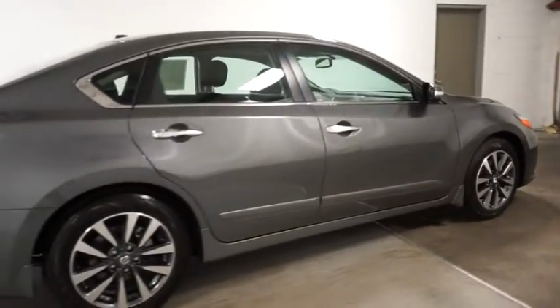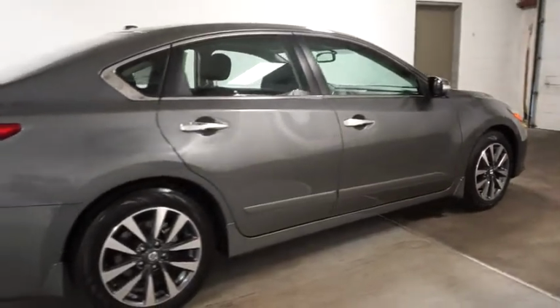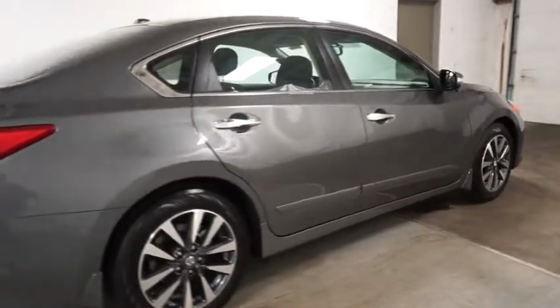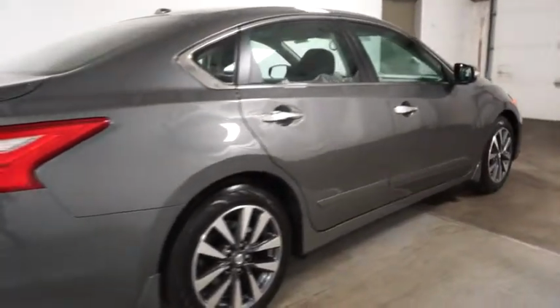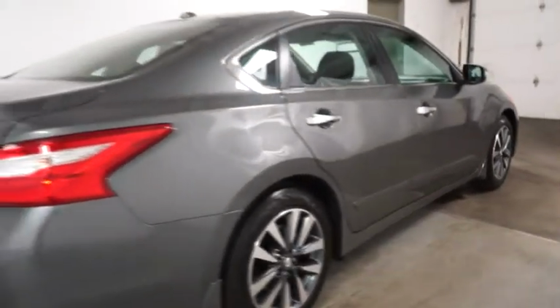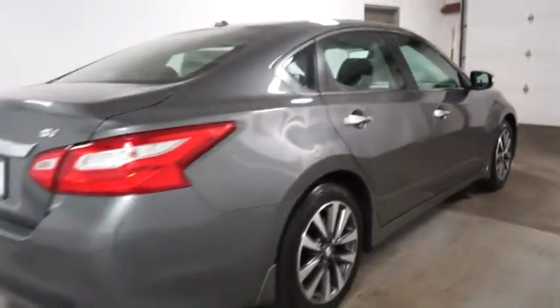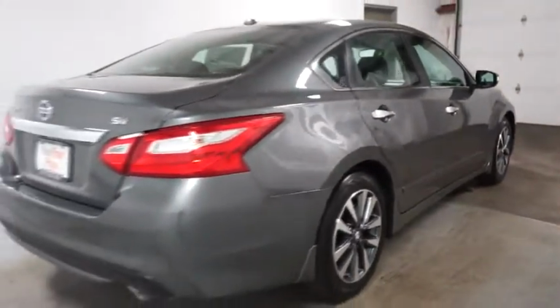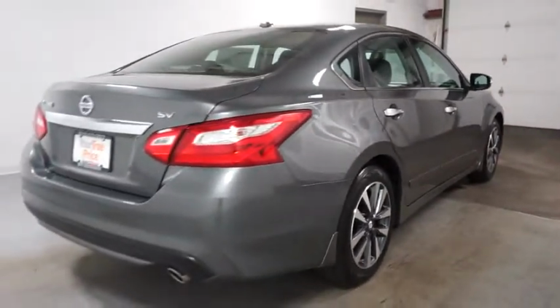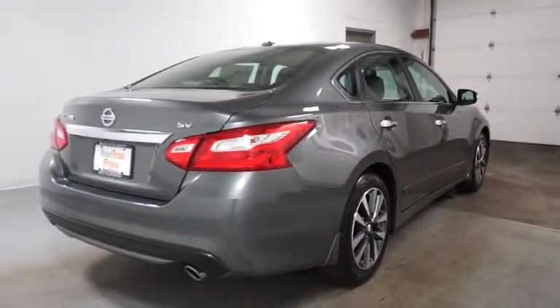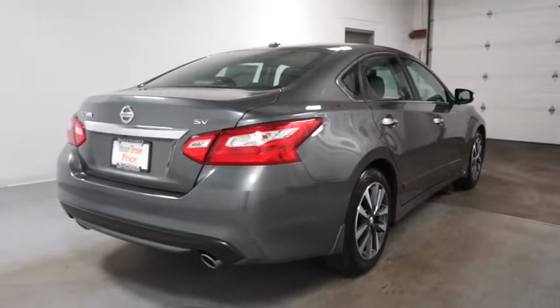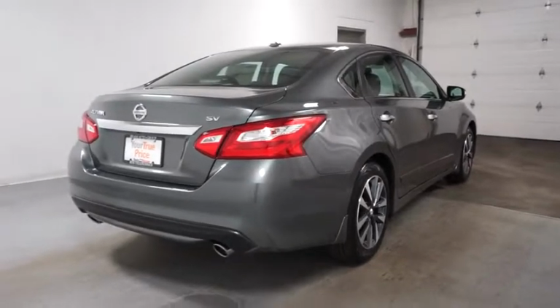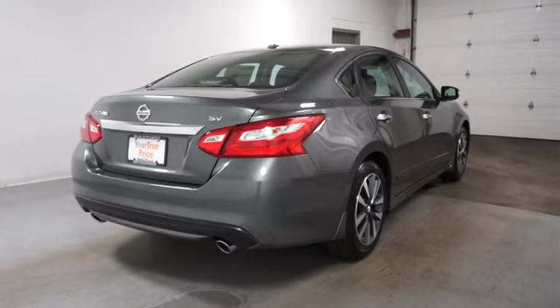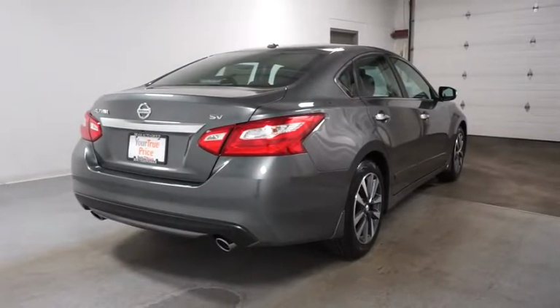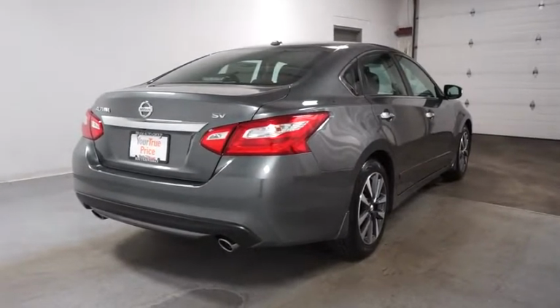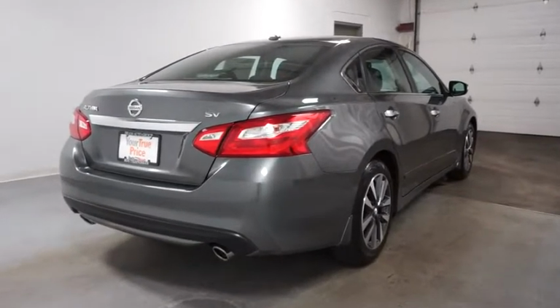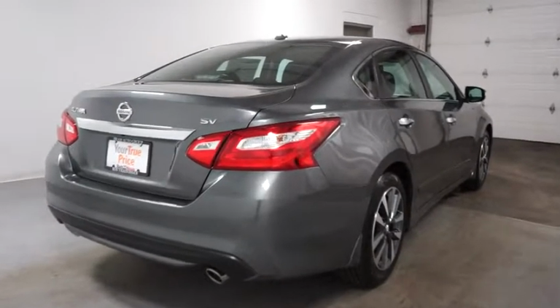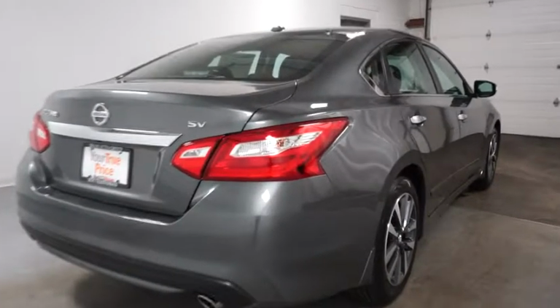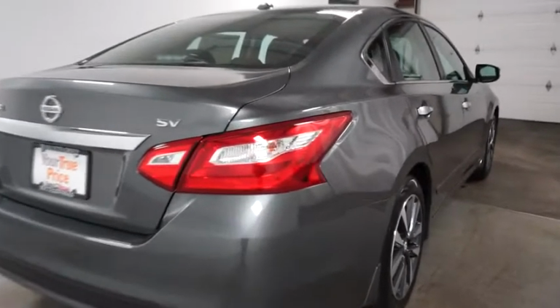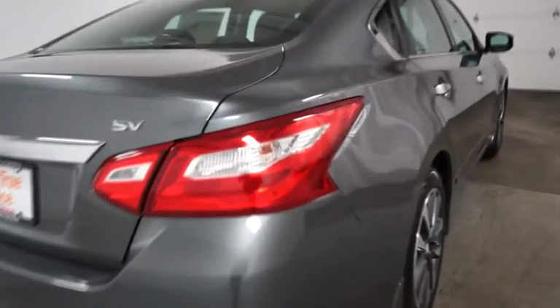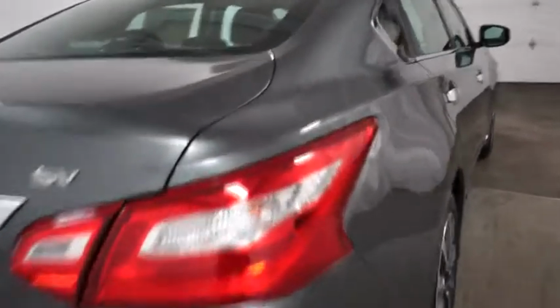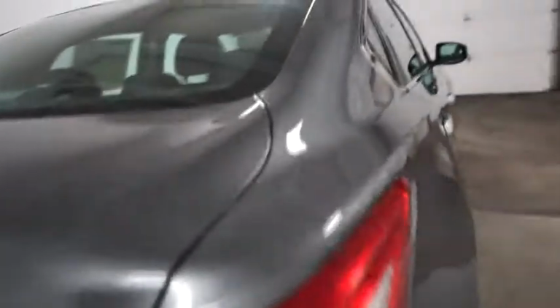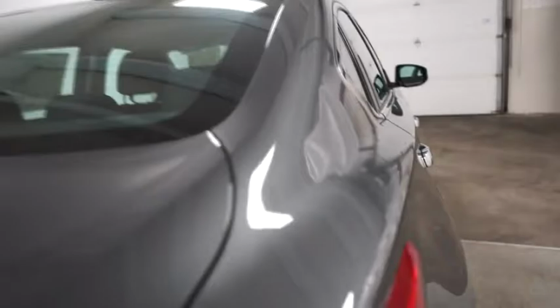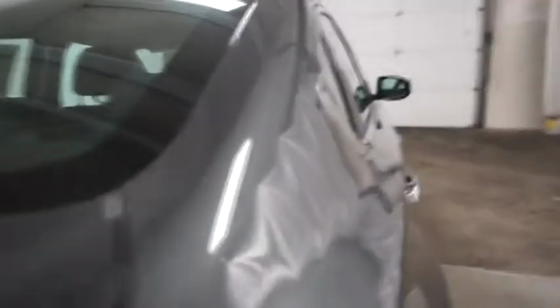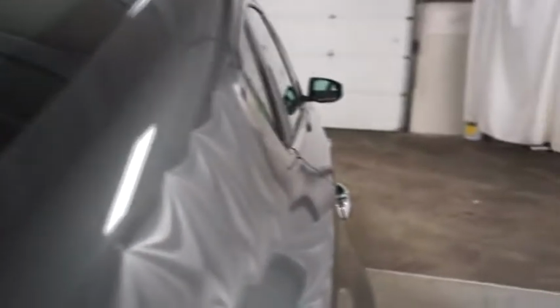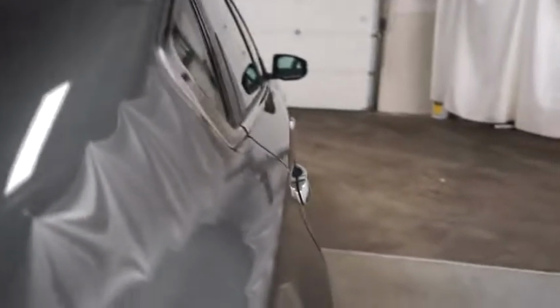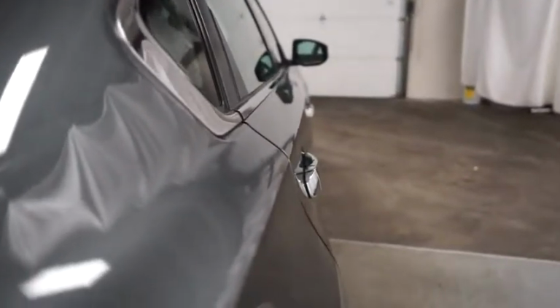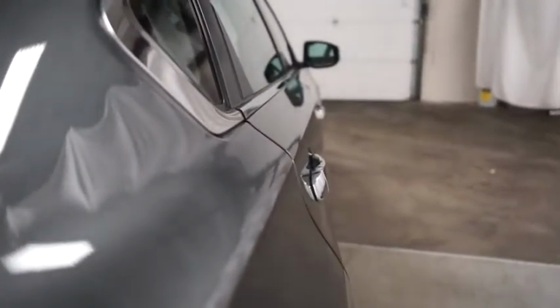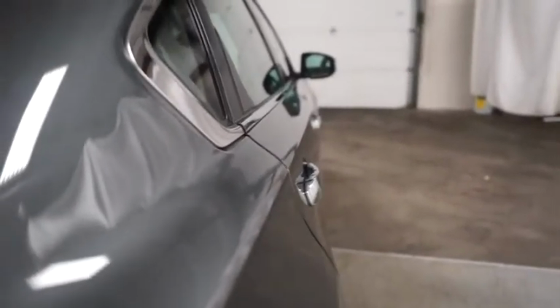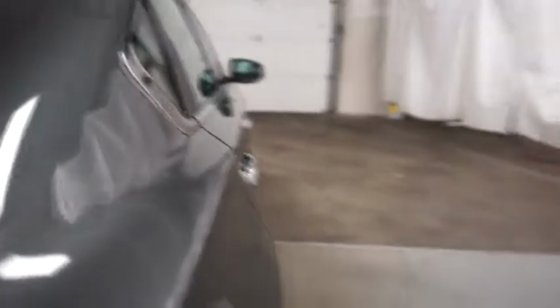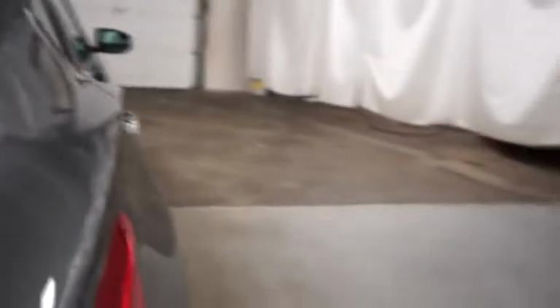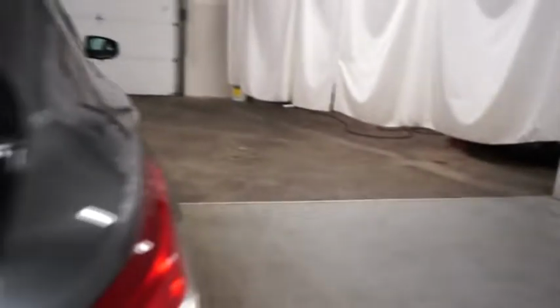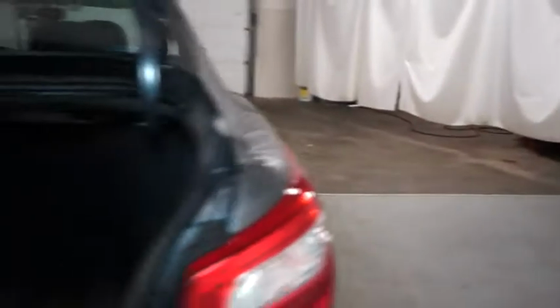Here are some of this vehicle's great options: keyless entry, backup camera, leather-wrapped steering wheel, front-wheel drive, fog light, trip computer, electronic stability control, day and night rear-view mirror.